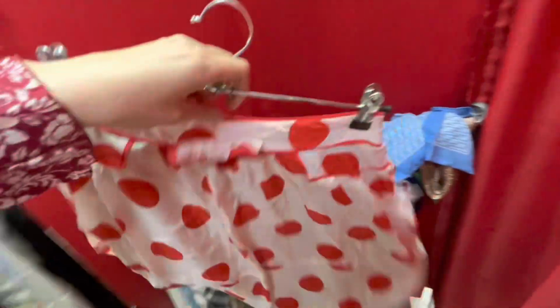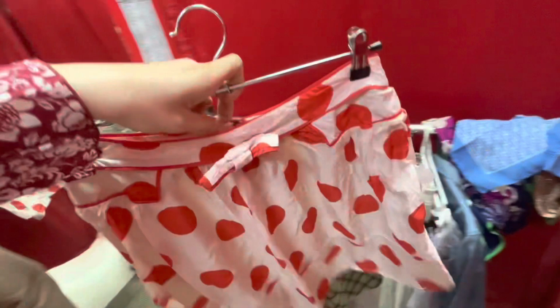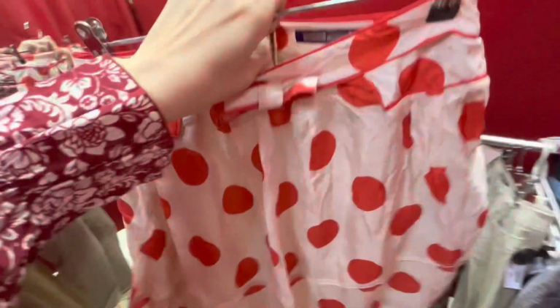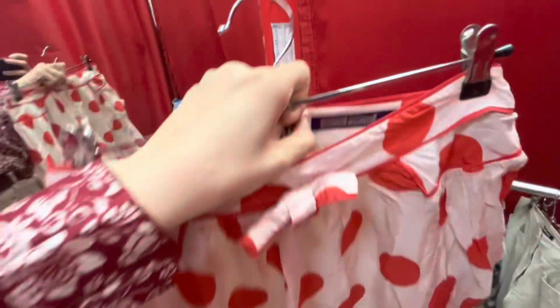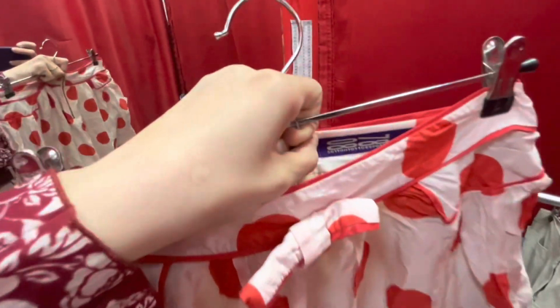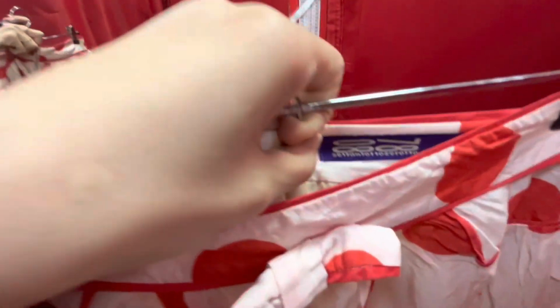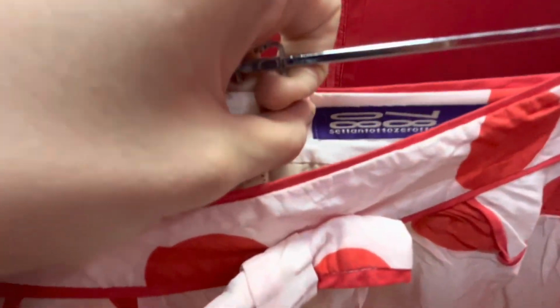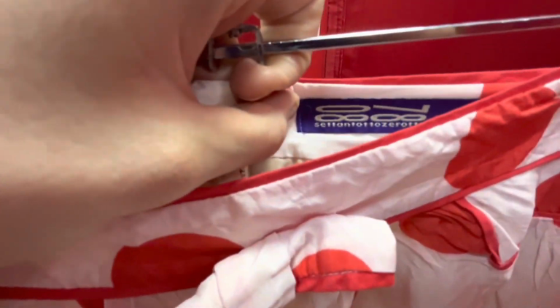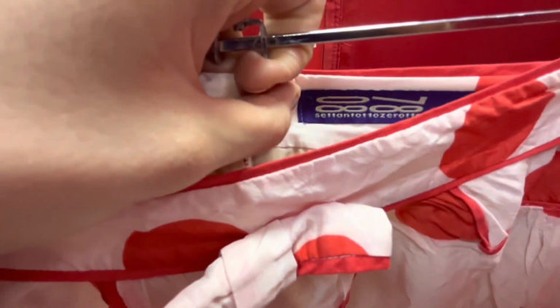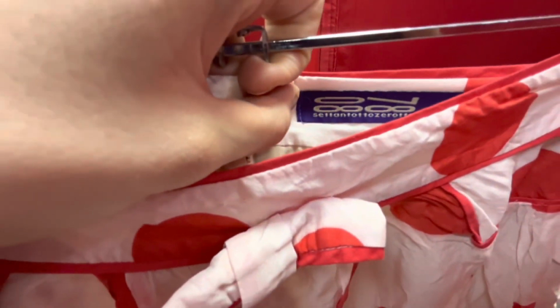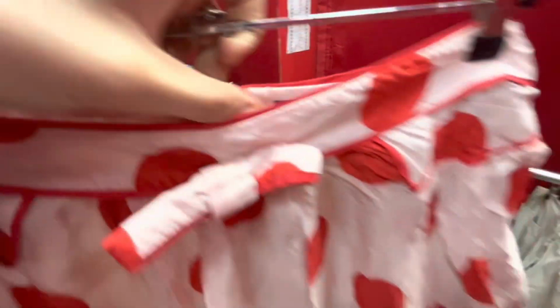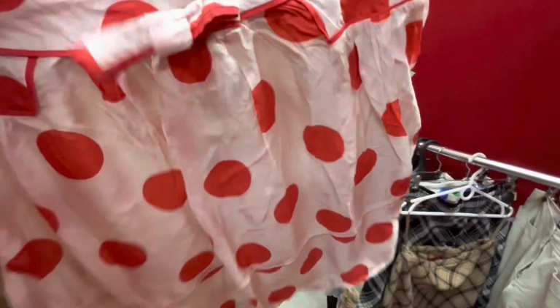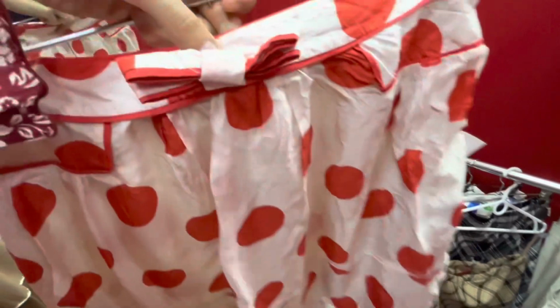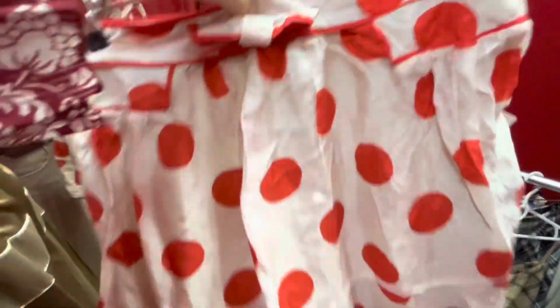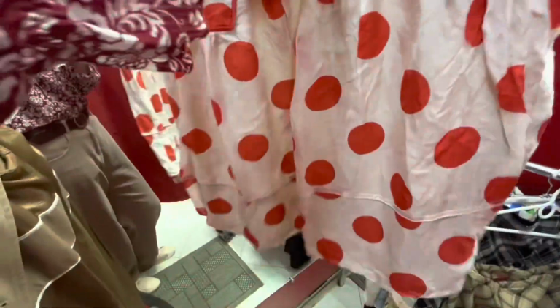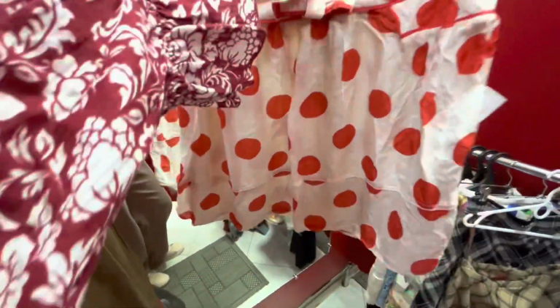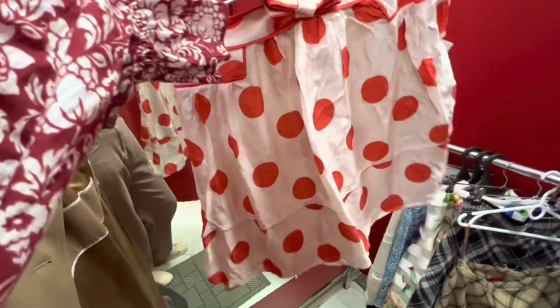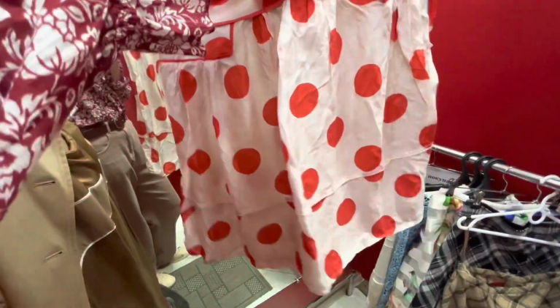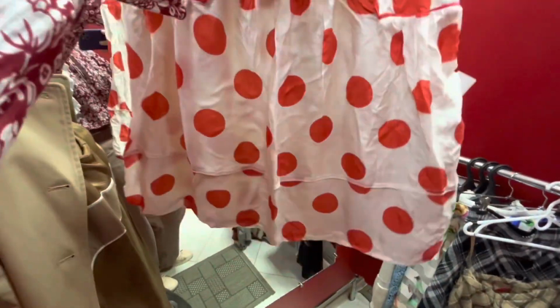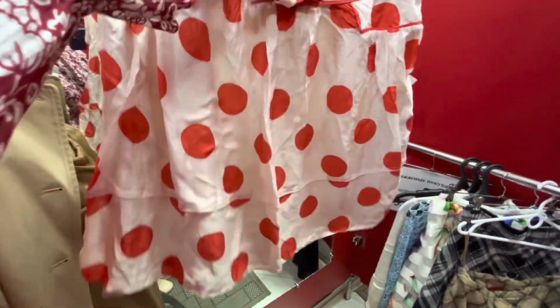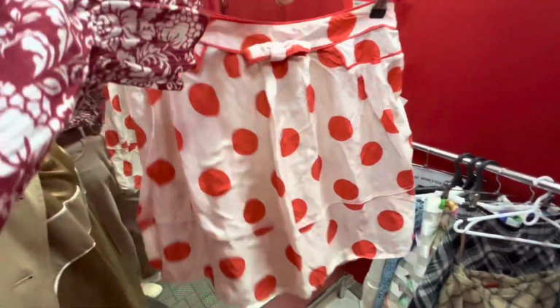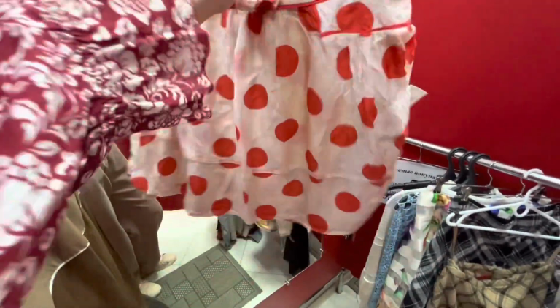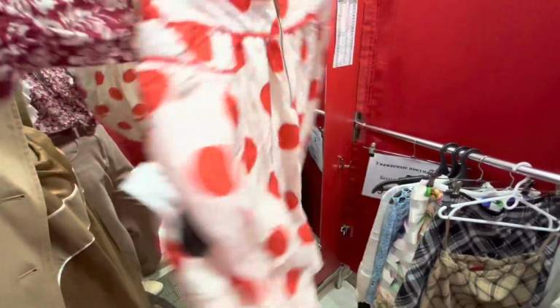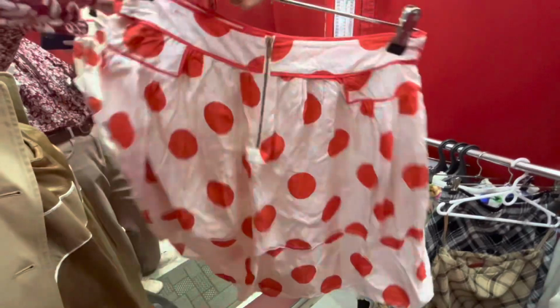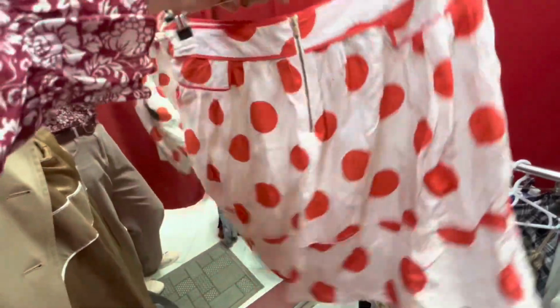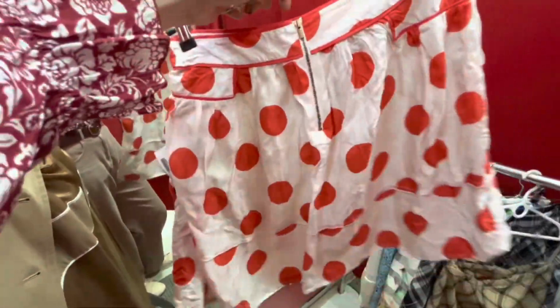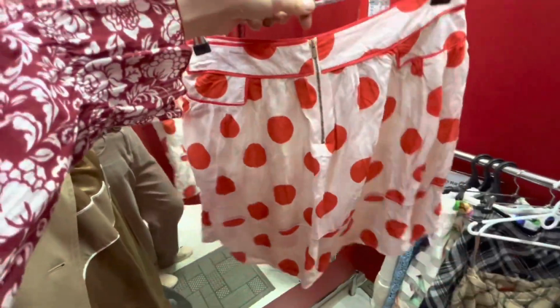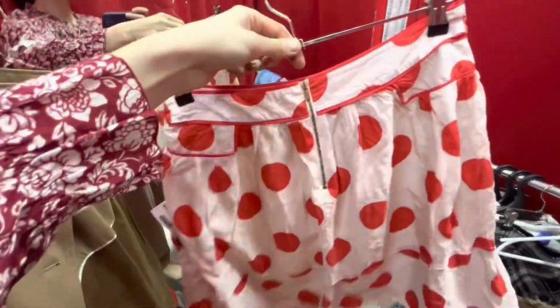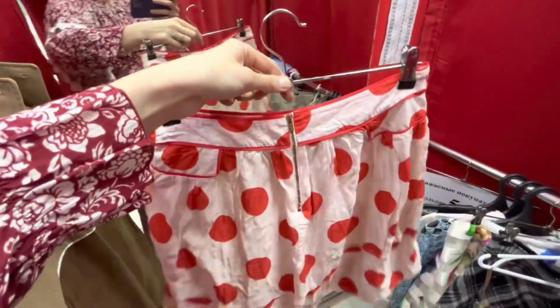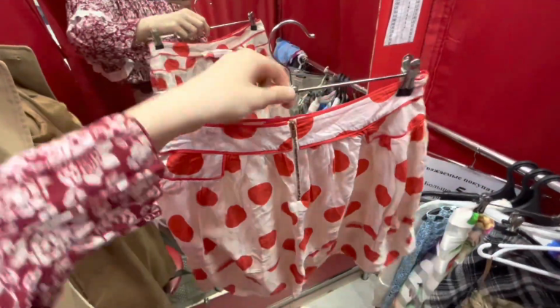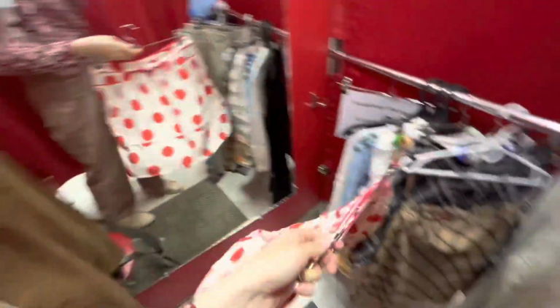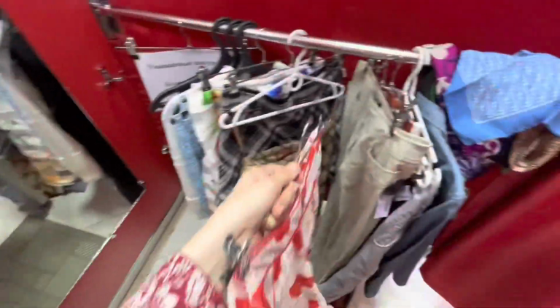This is a silky skirt — probably a vintage one — with a pretty nice bow at the front and decorative detailing at the pockets. Though they're fake pockets.